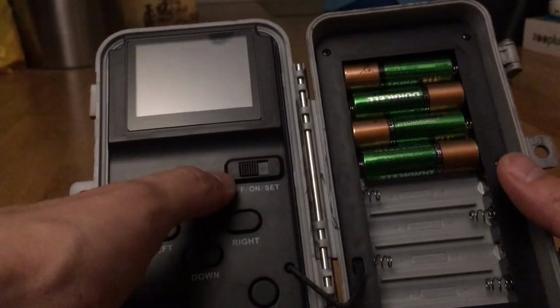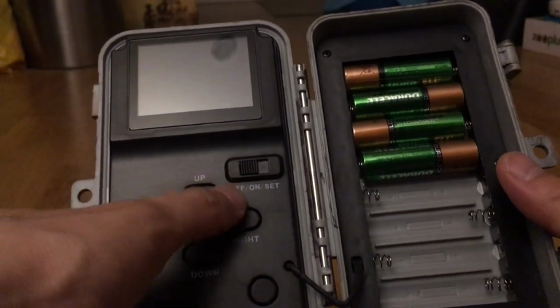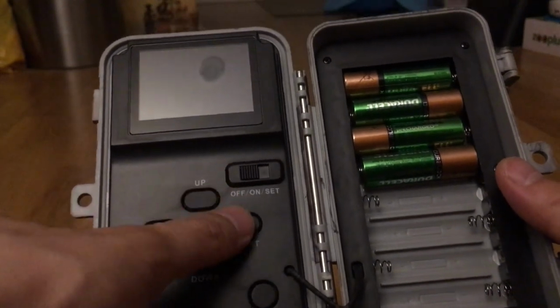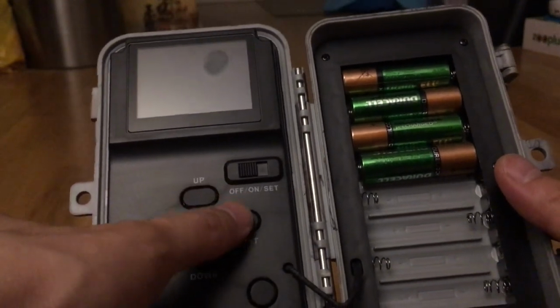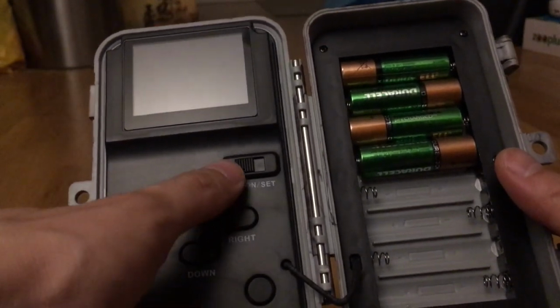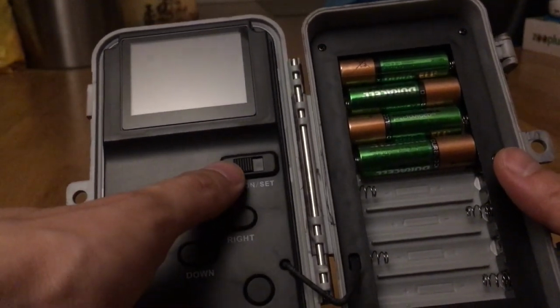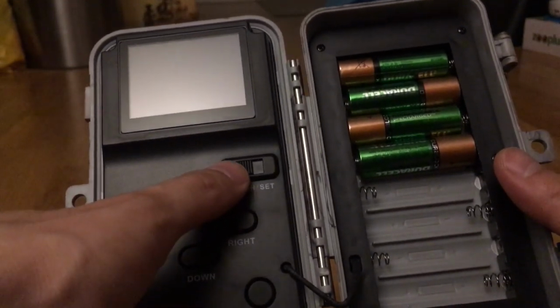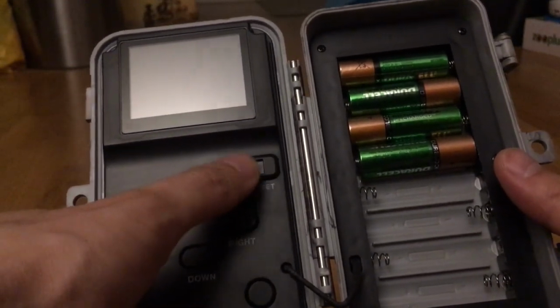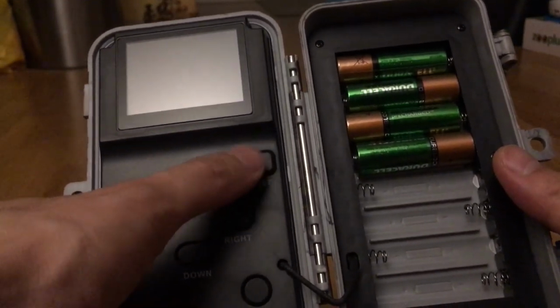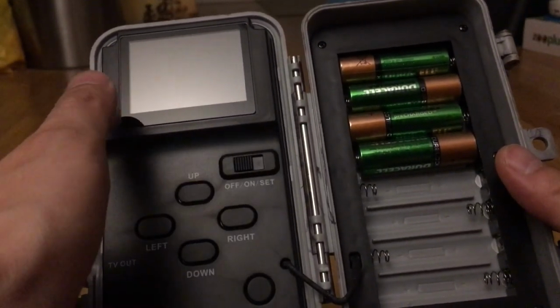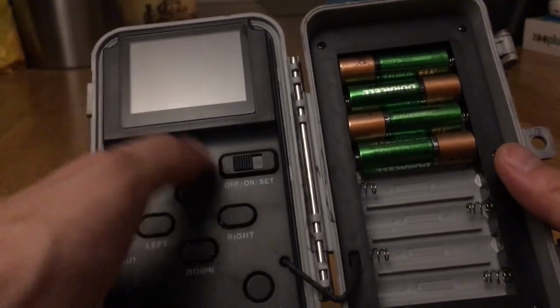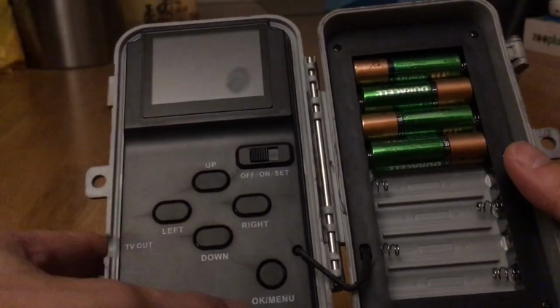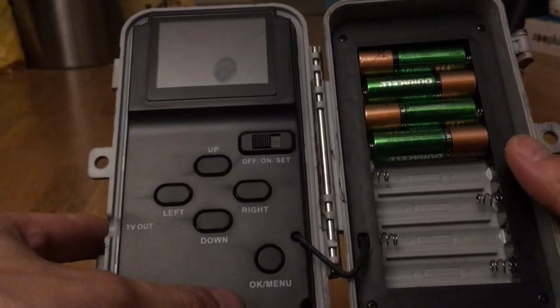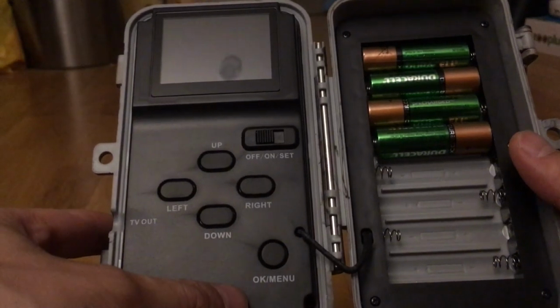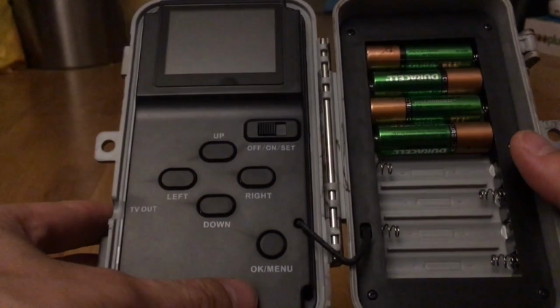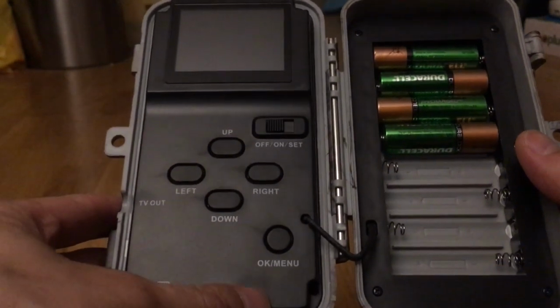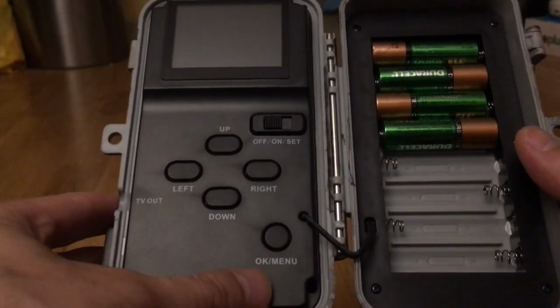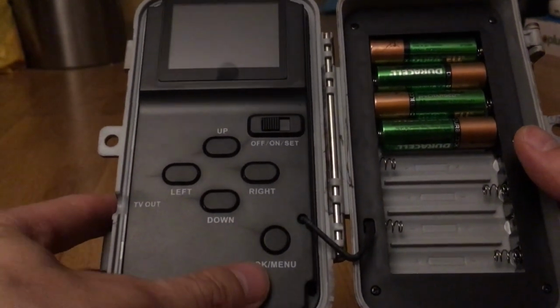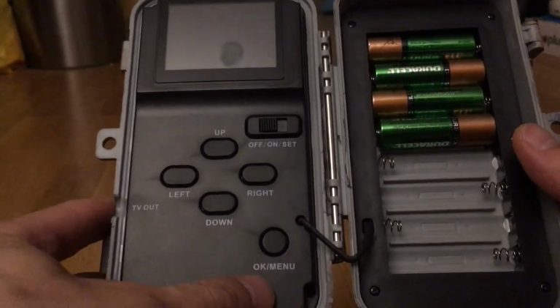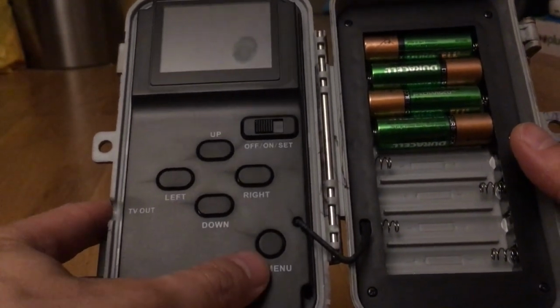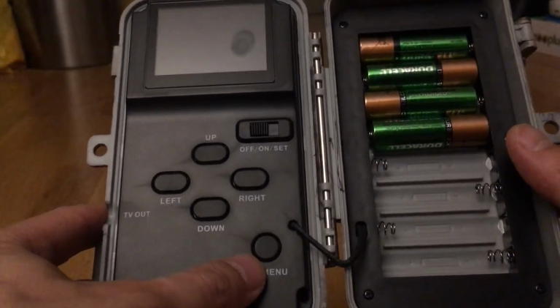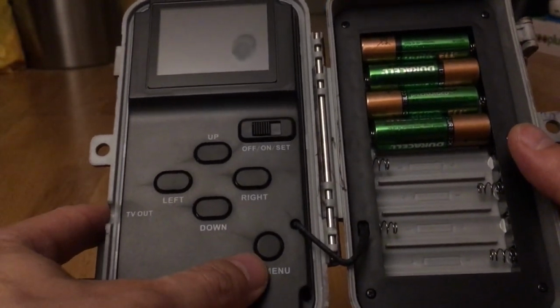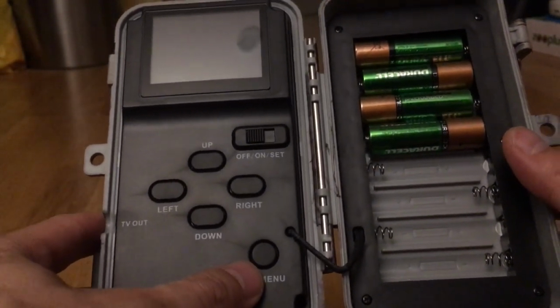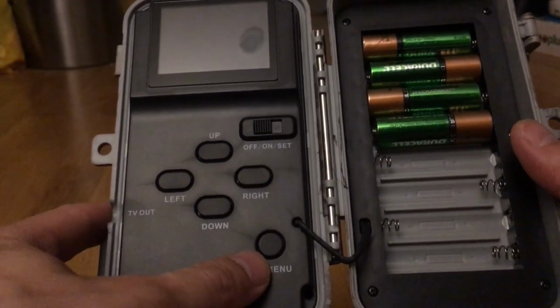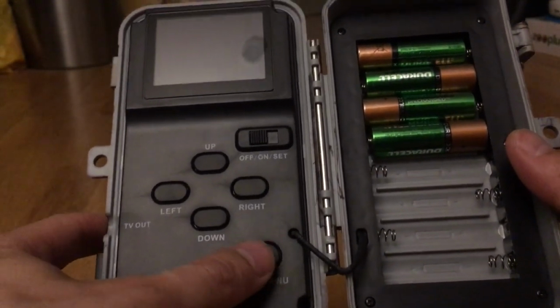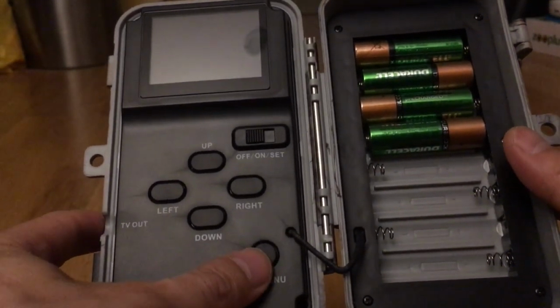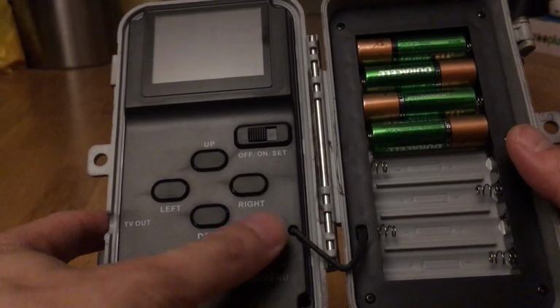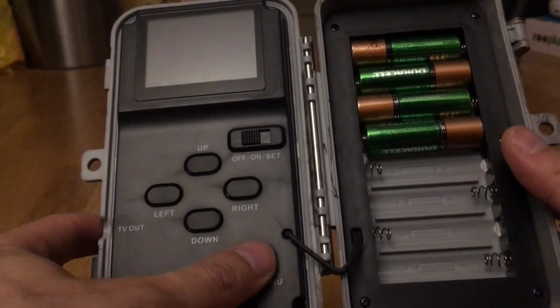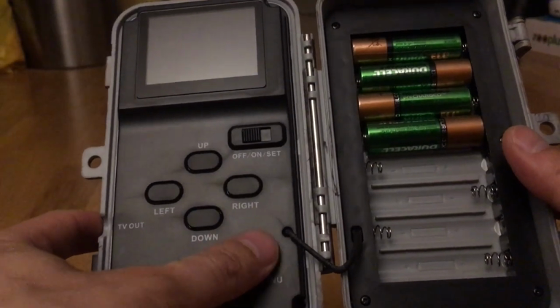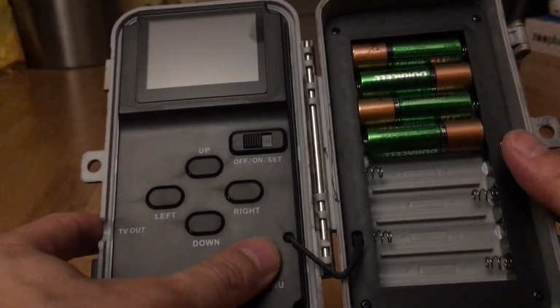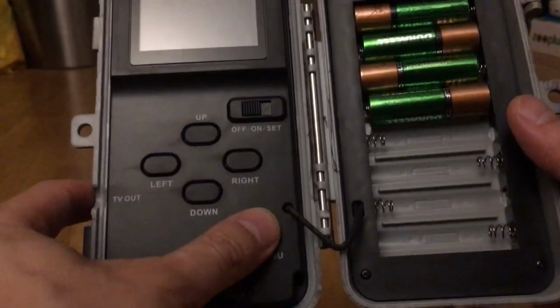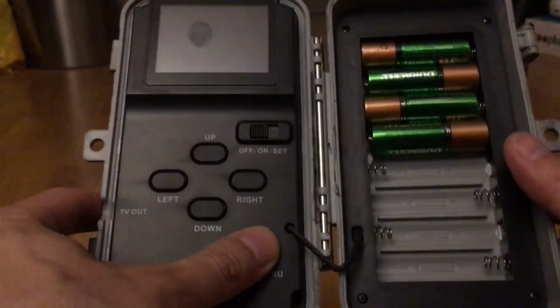I also like the fact that there's a switch here — it's a lot nicer than having to cycle through. The thing is, it only has one OK and menu button, so to activate the menu you have to hold it down.